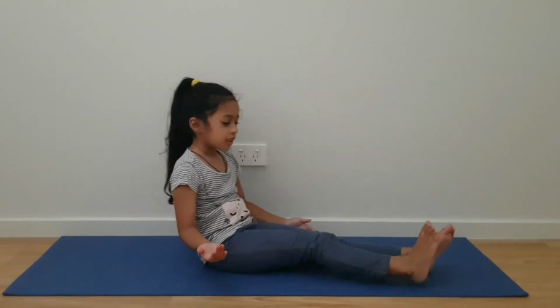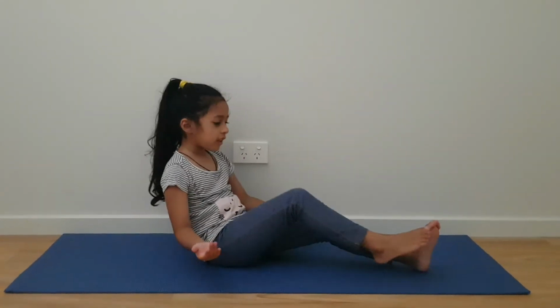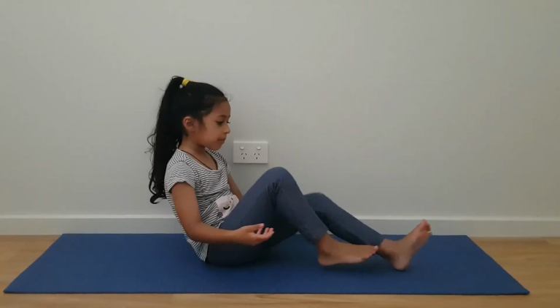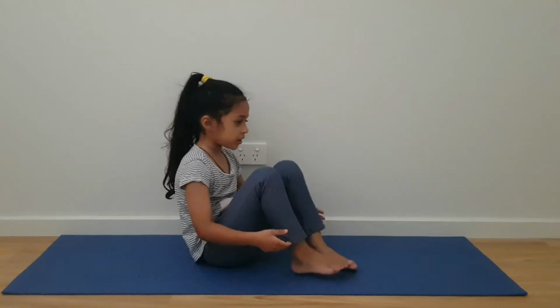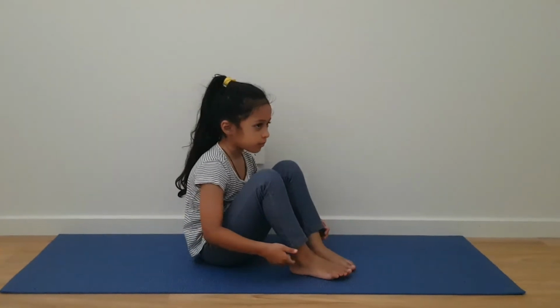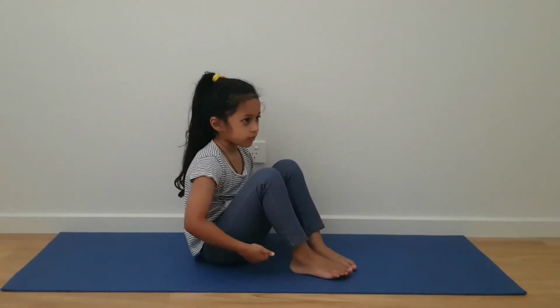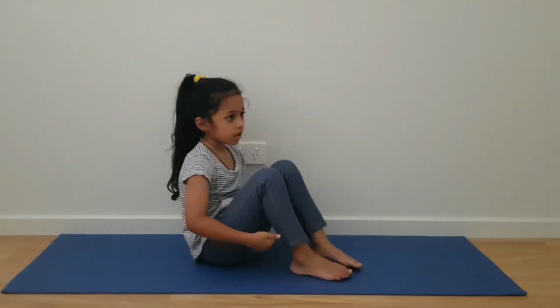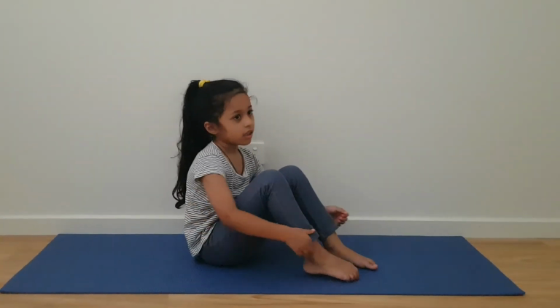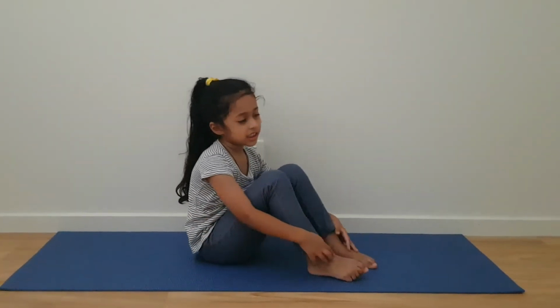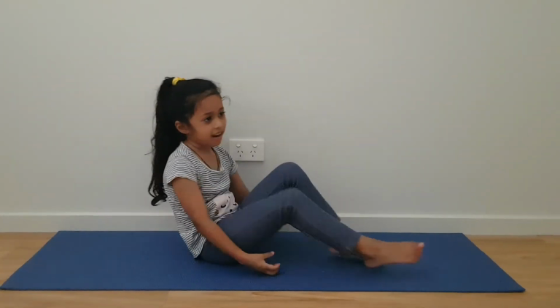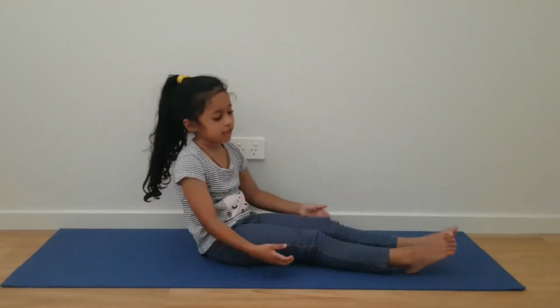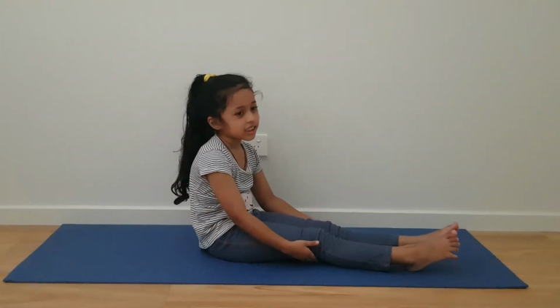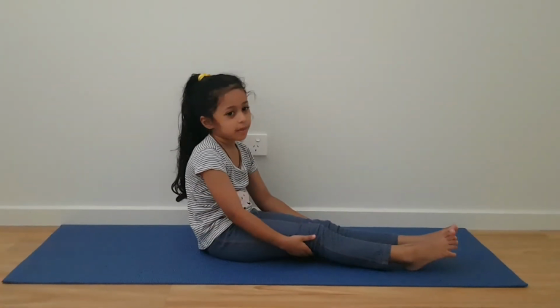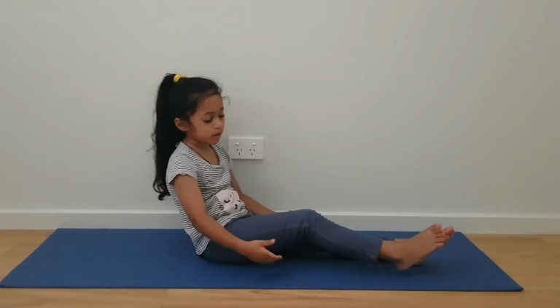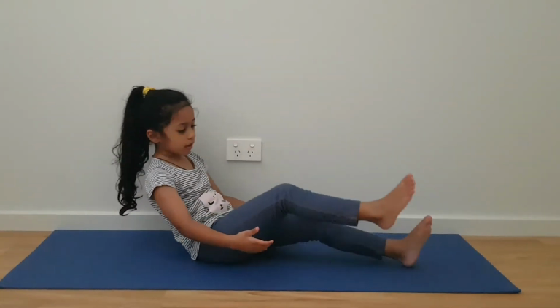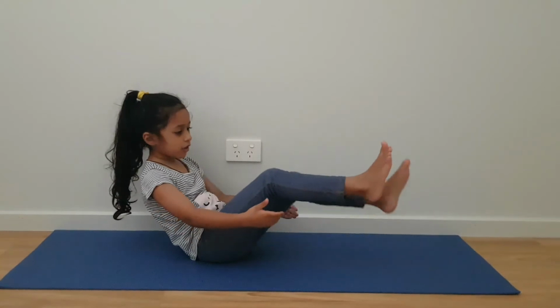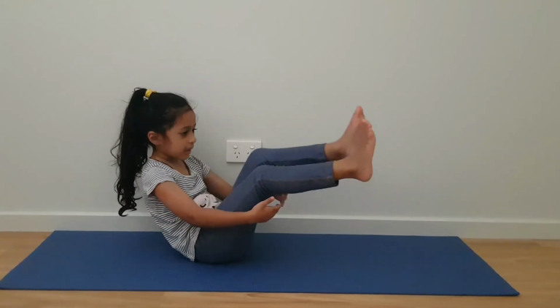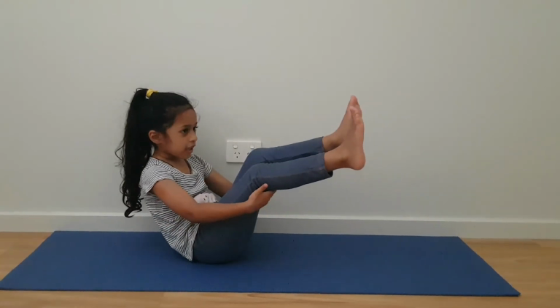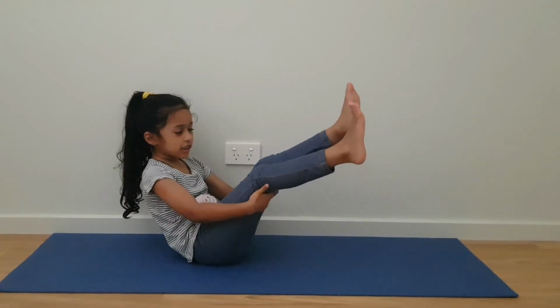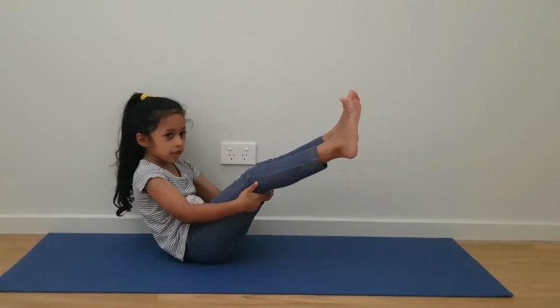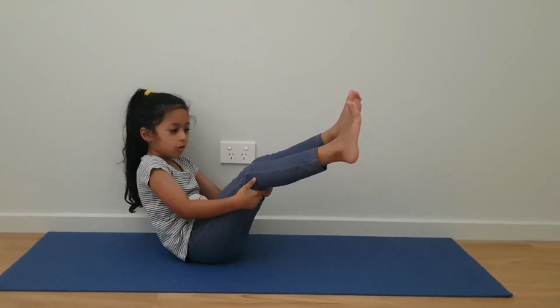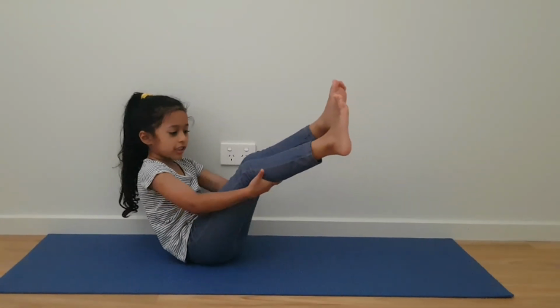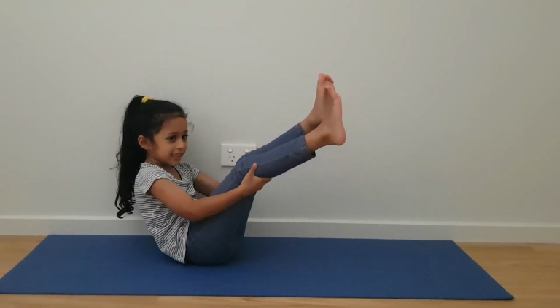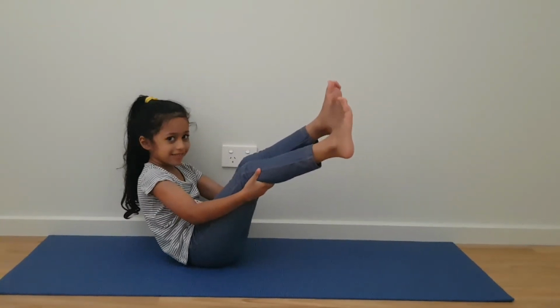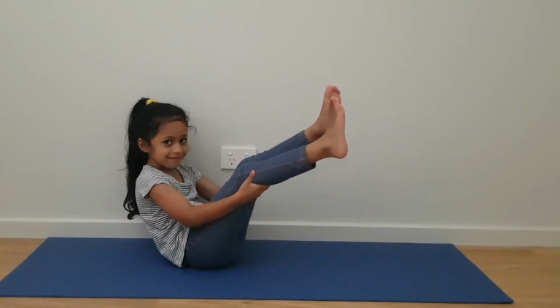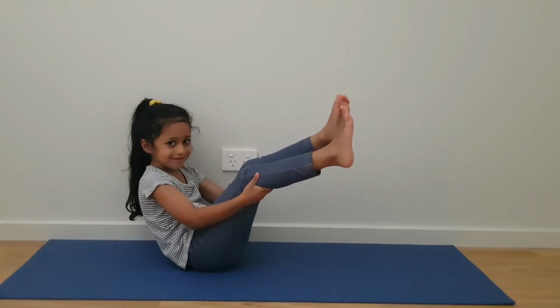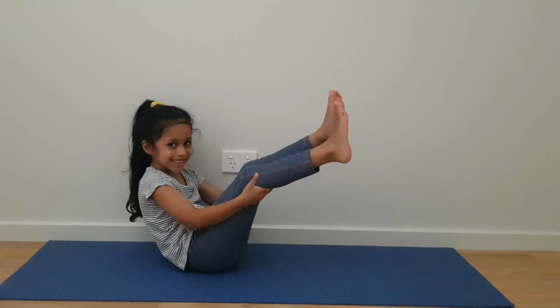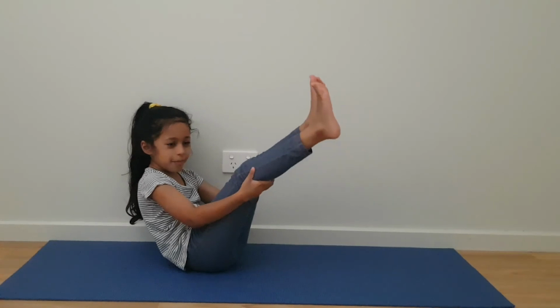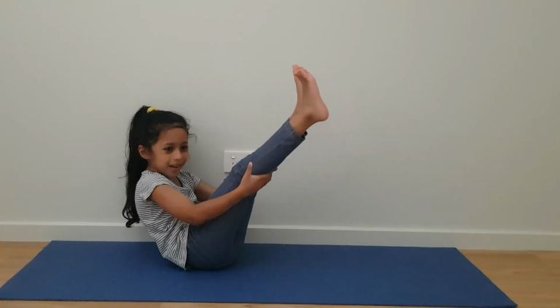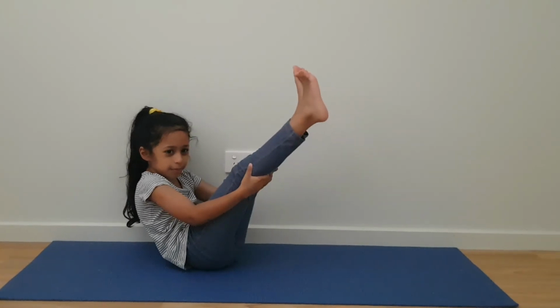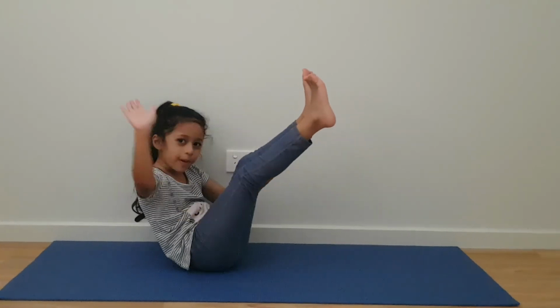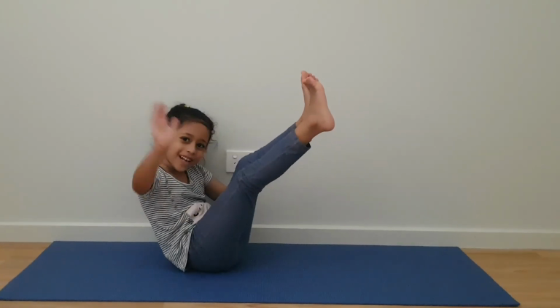The first step is to sit down. The second step is to lift your legs up. The third step is to hold your knees. This is the boat pose. Bye friends.